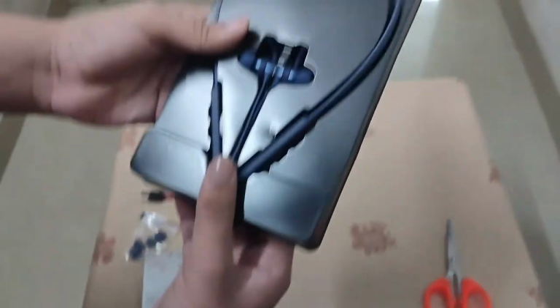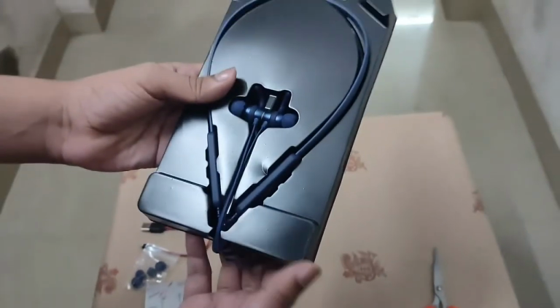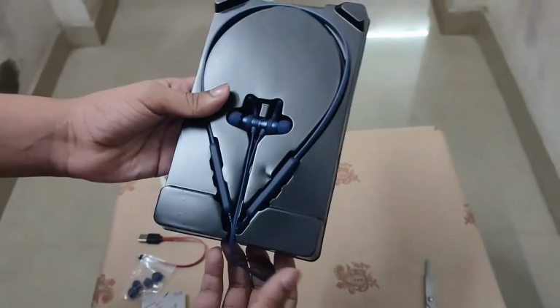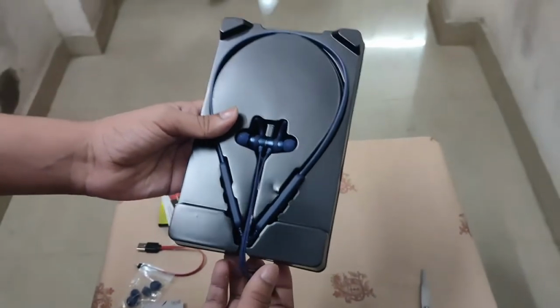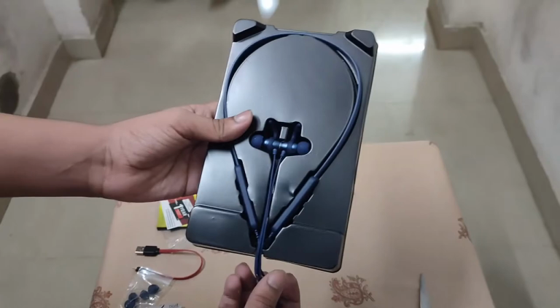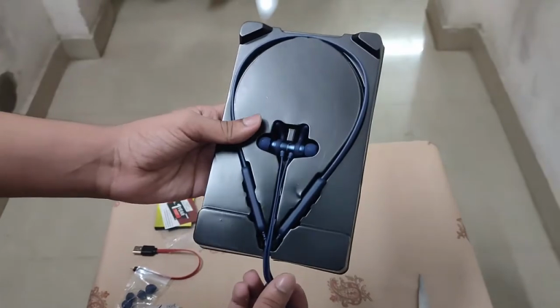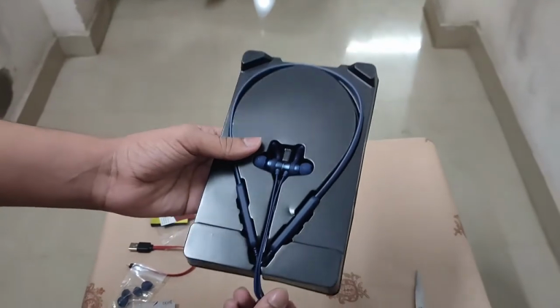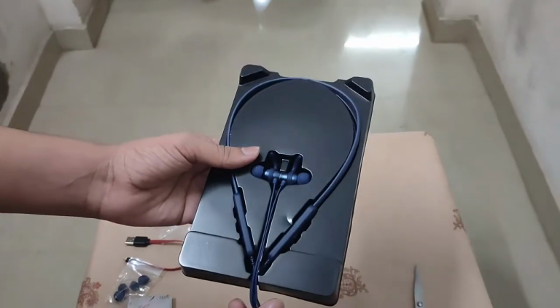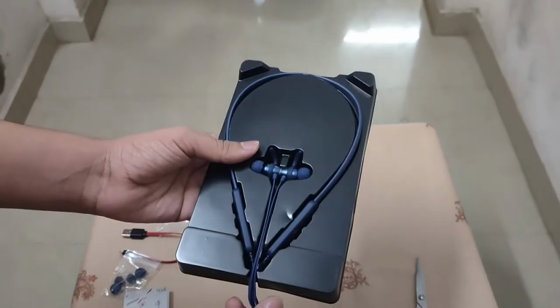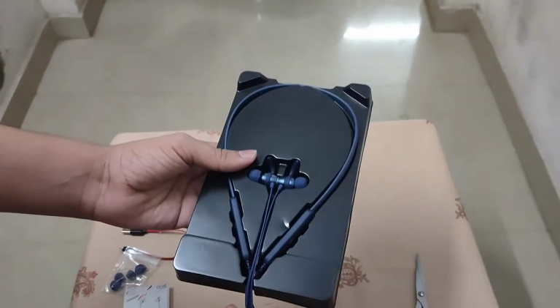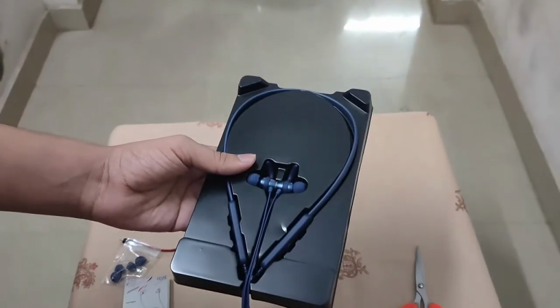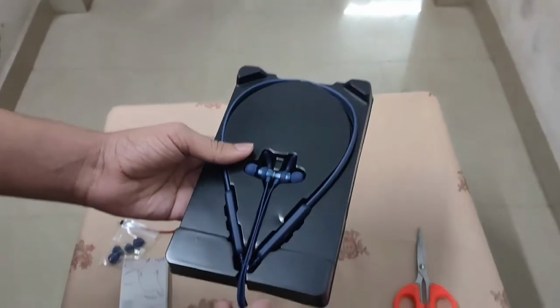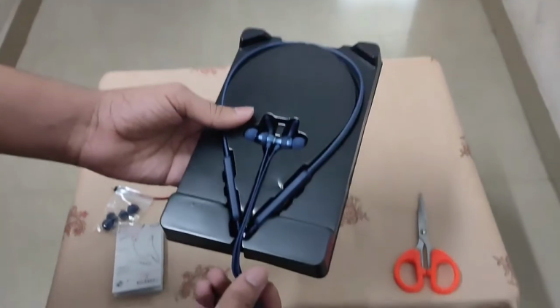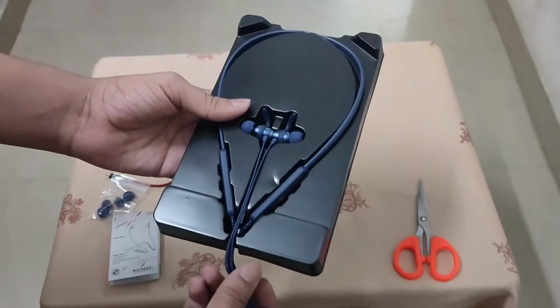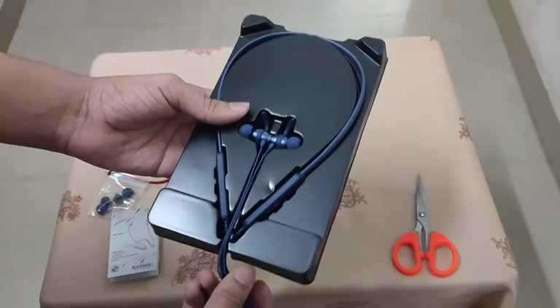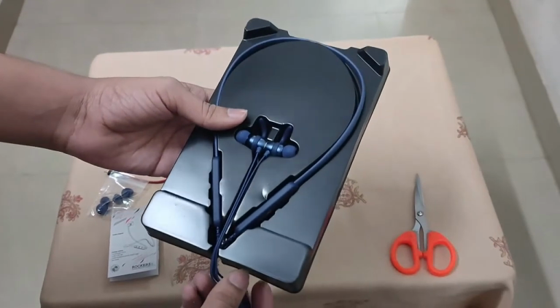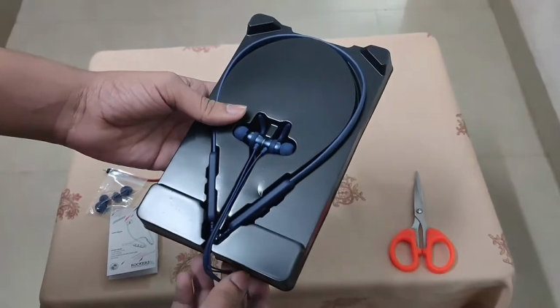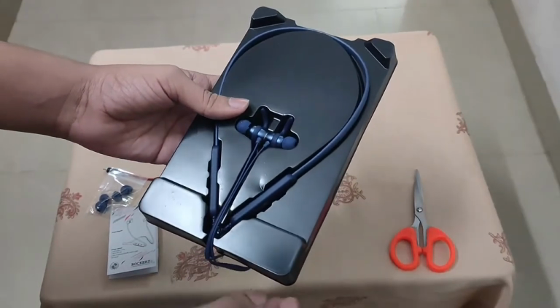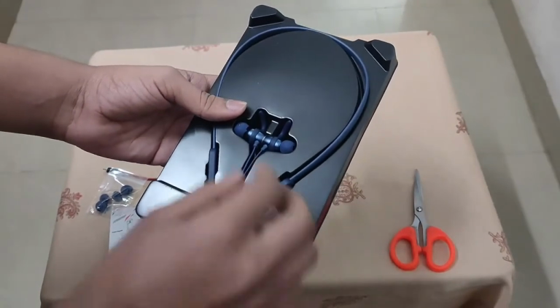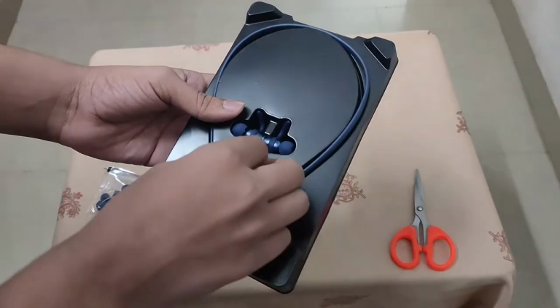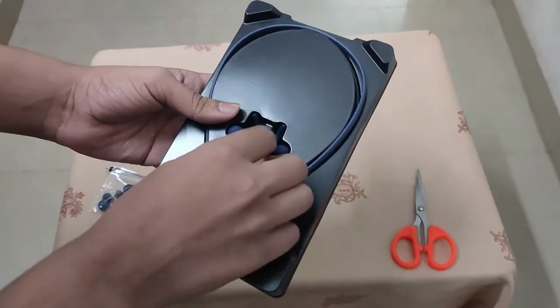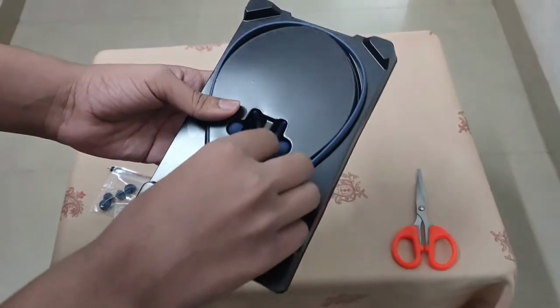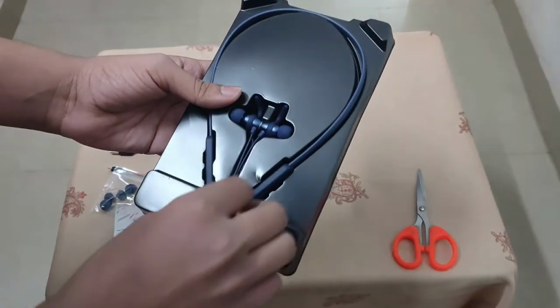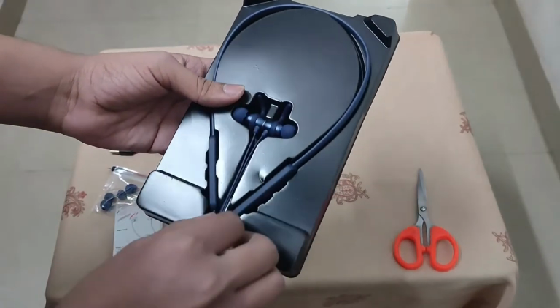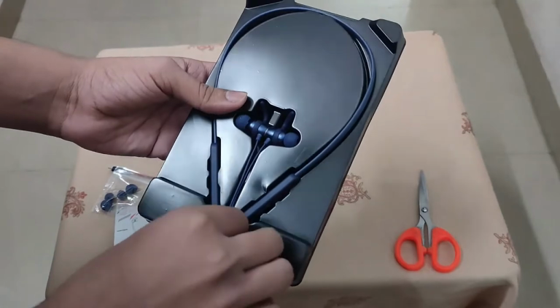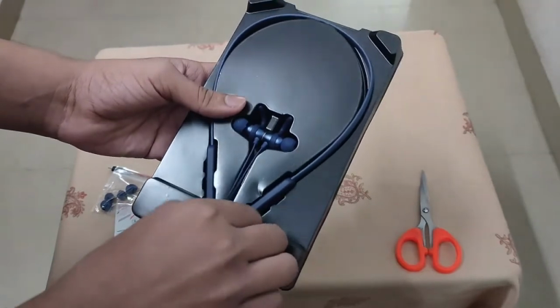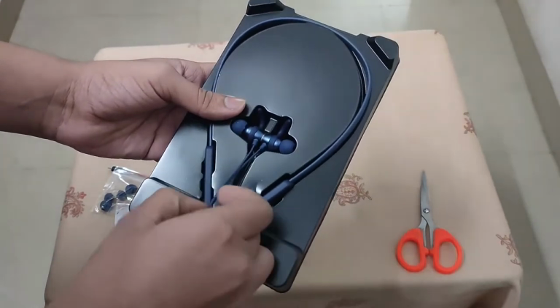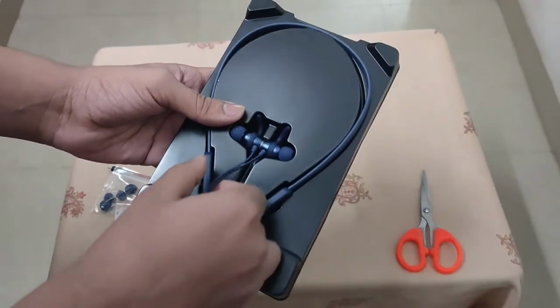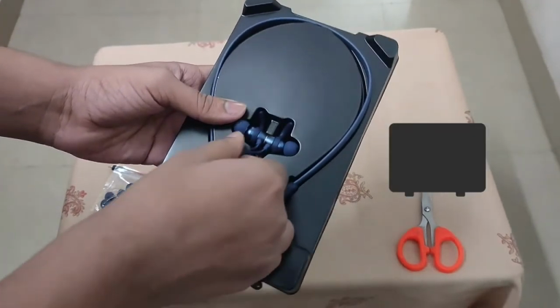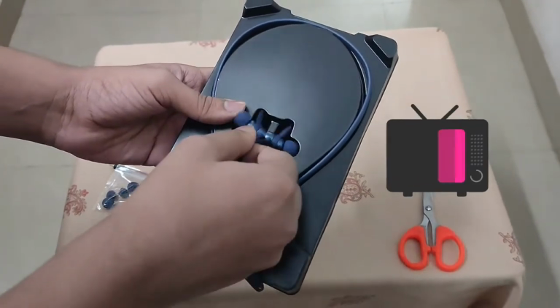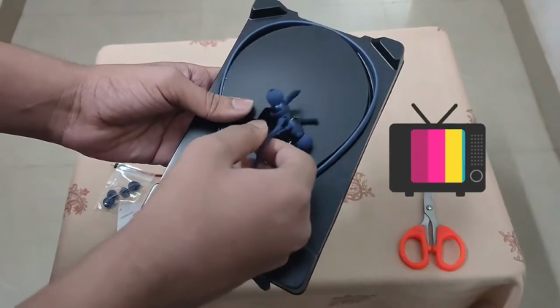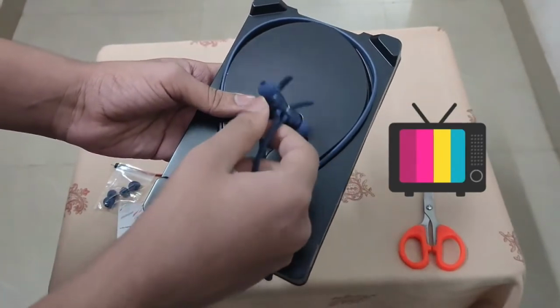Boat Rockers 255 Pro. The navy blue color is correct. Let's take the wire first.